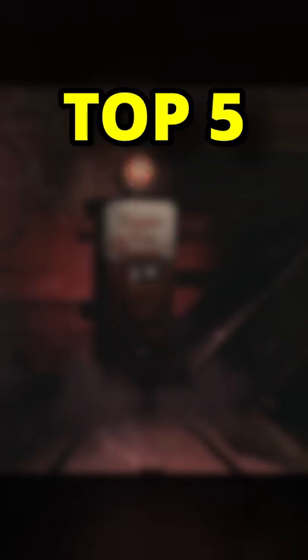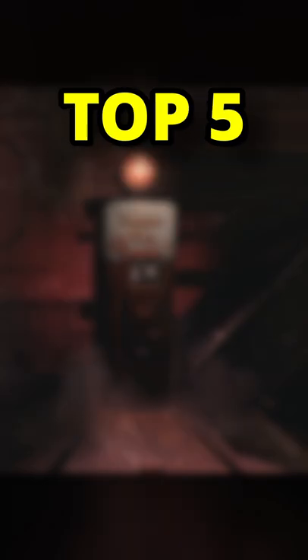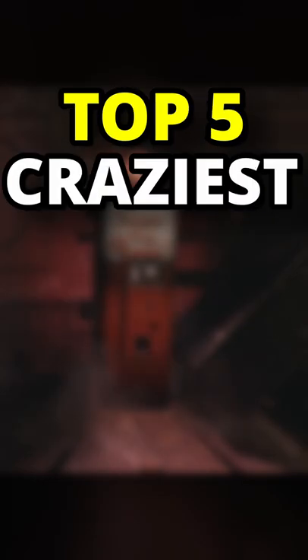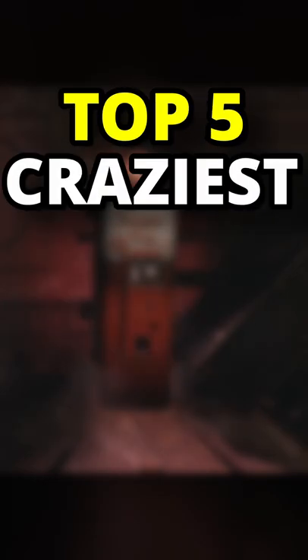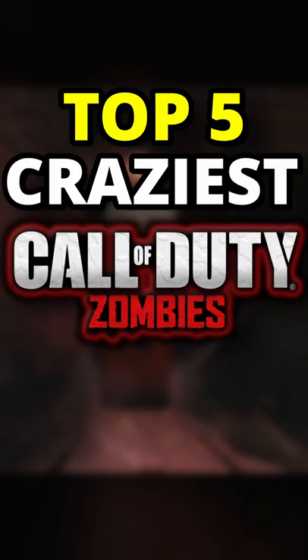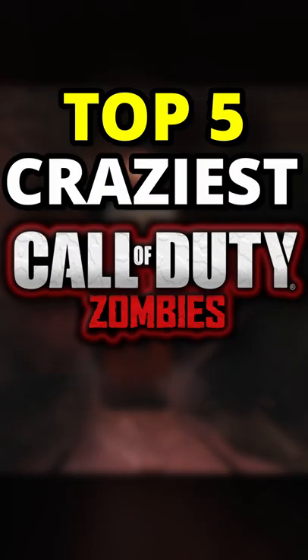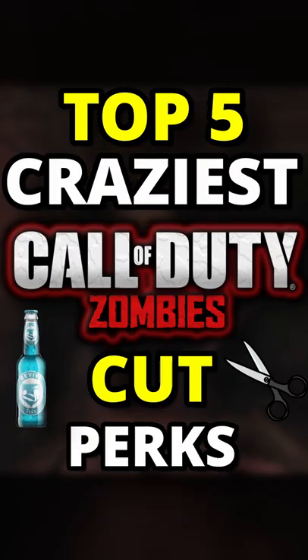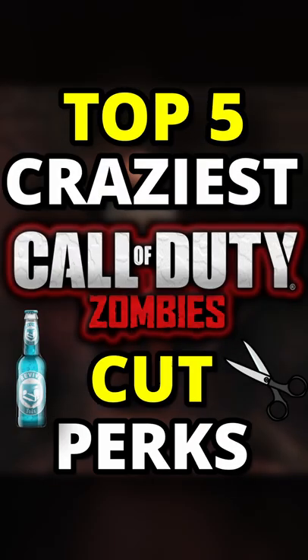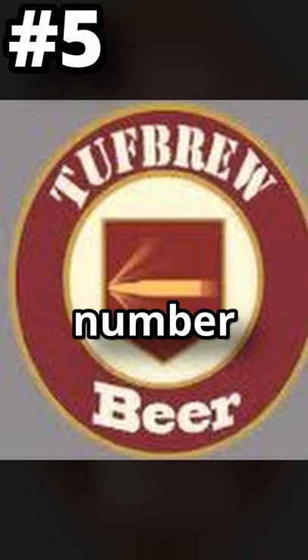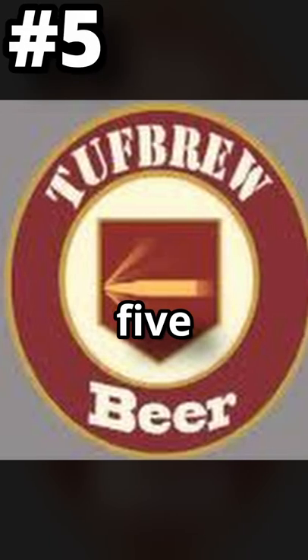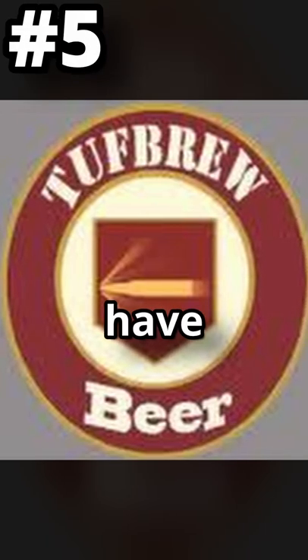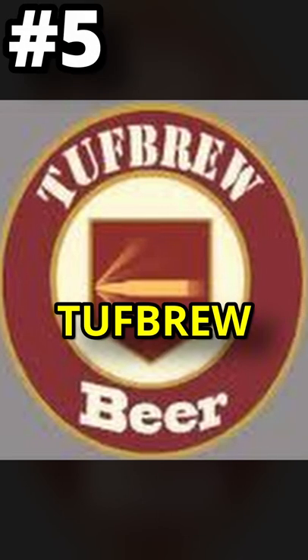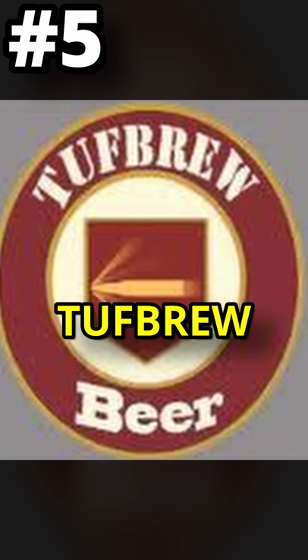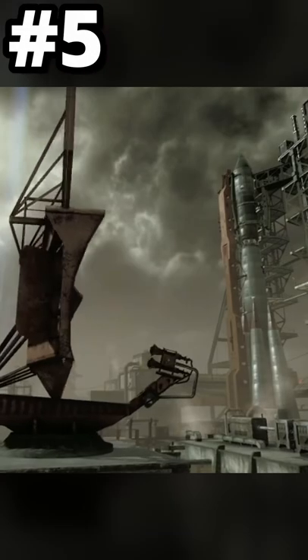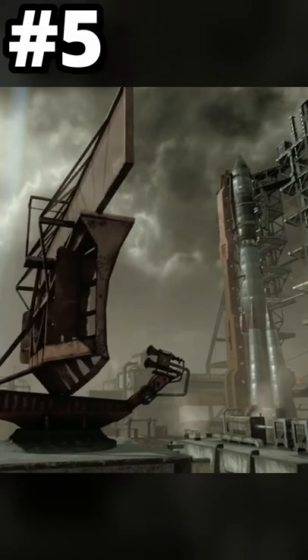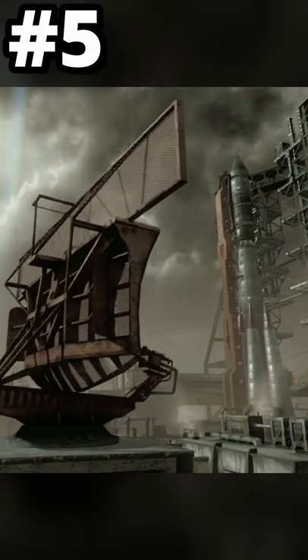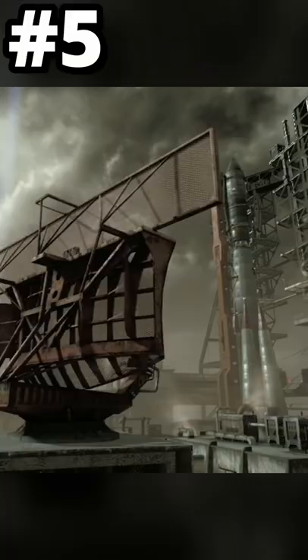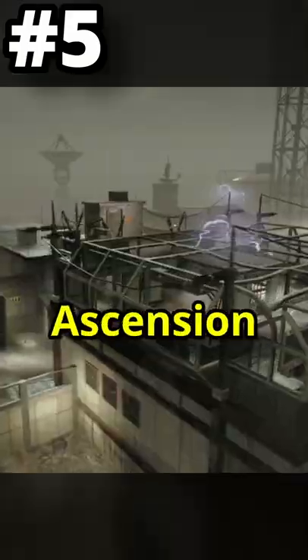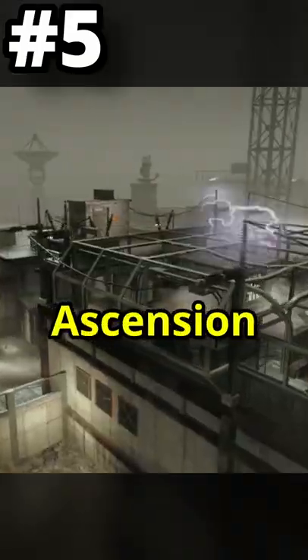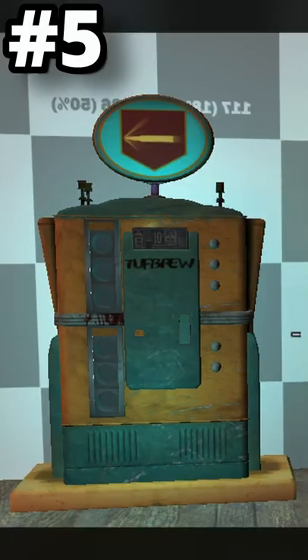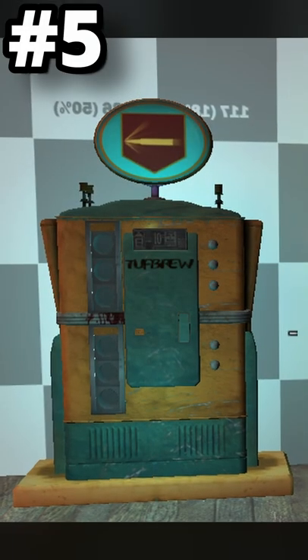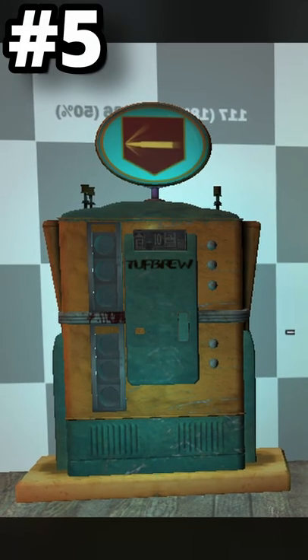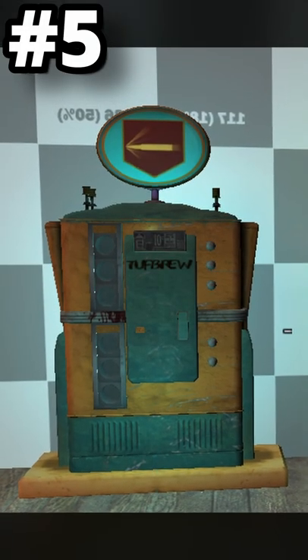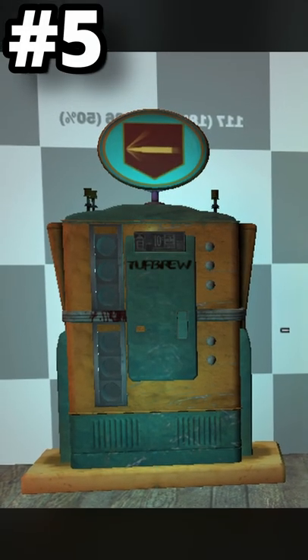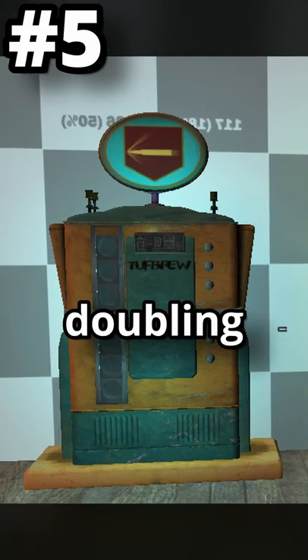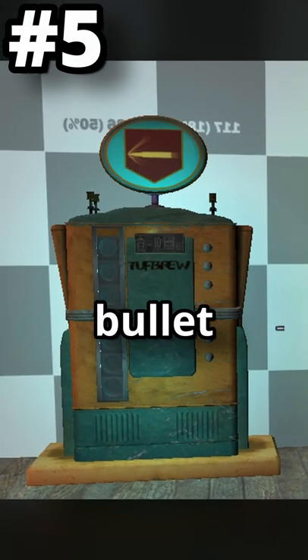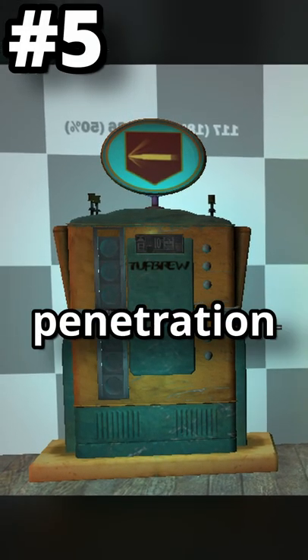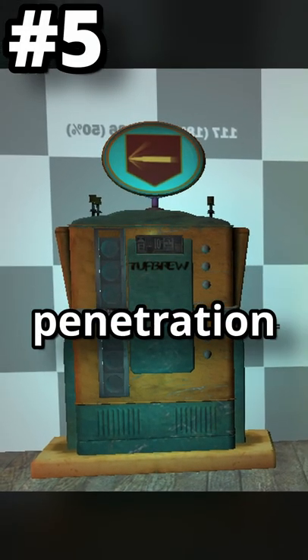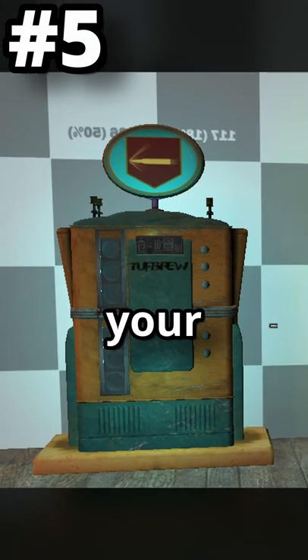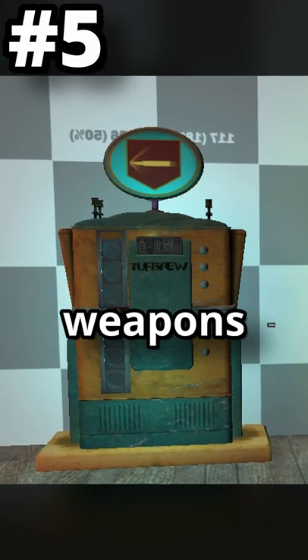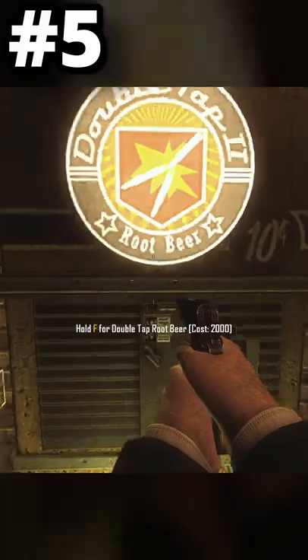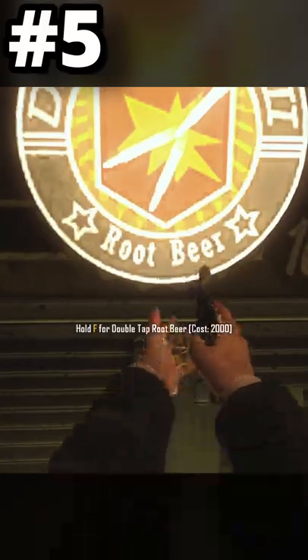Top 5 Craziest COD Zombies Cut Perks. At number 5 we have Tough Brew. This is going to first appear in Ascension and is assumed to have the ability of doubling the bullet penetration of your weapons, which would later be incorporated into Double Tap 2.0.